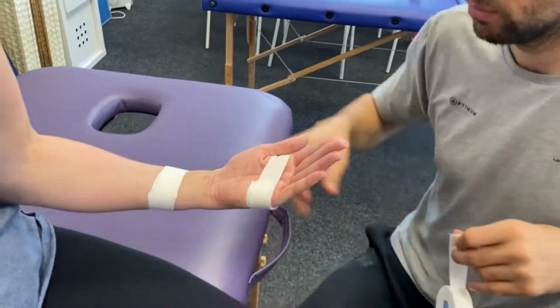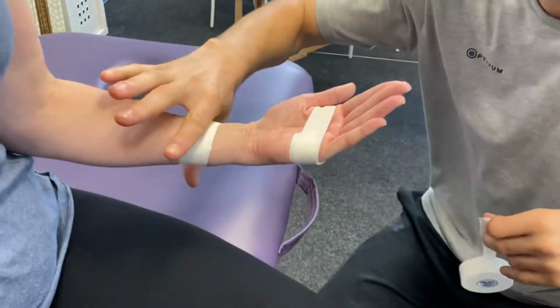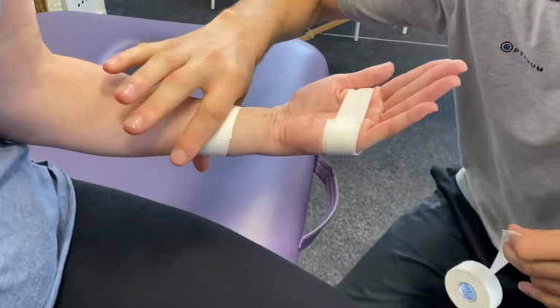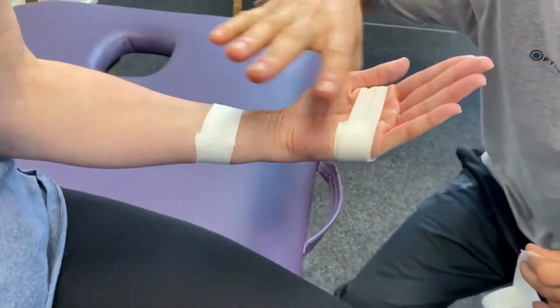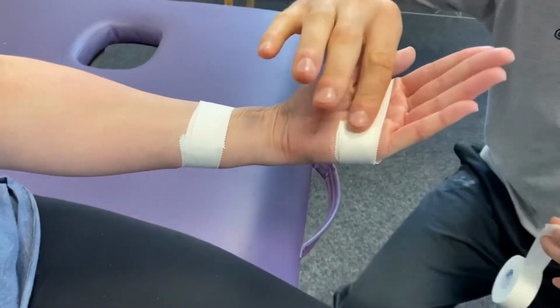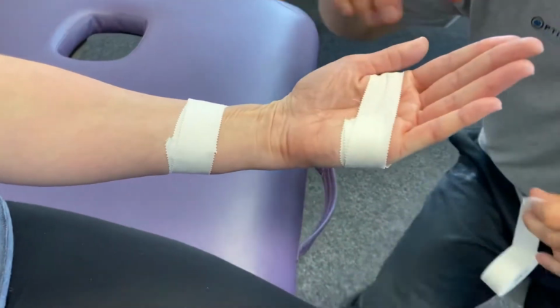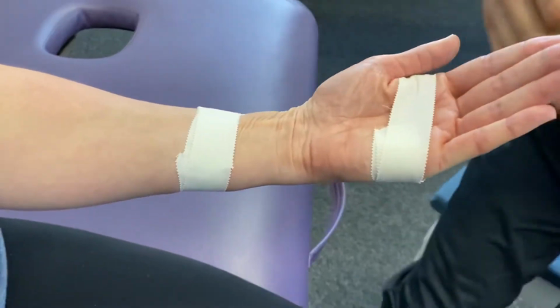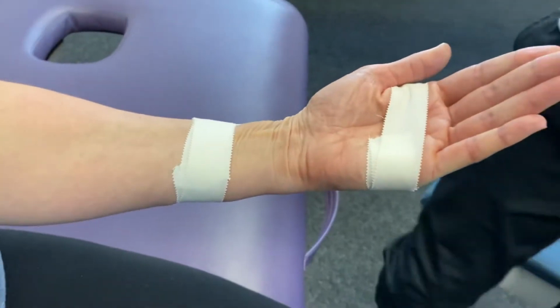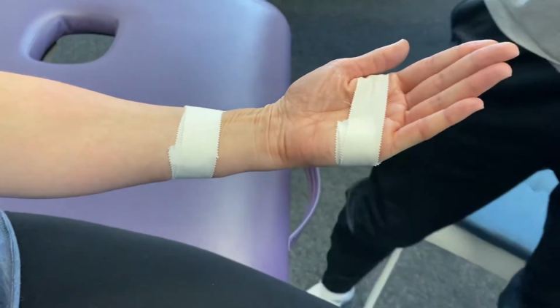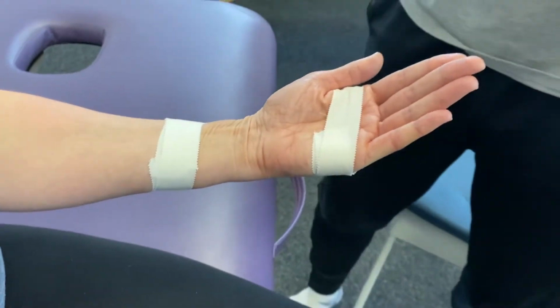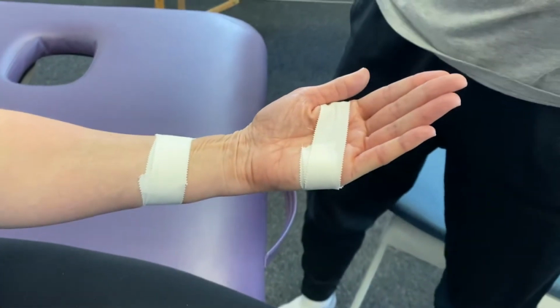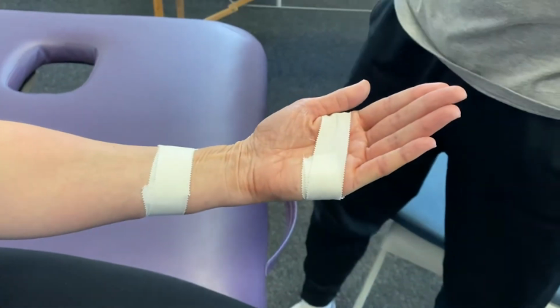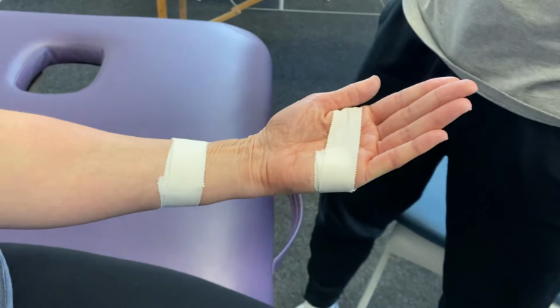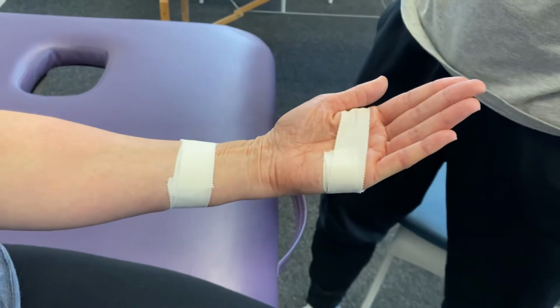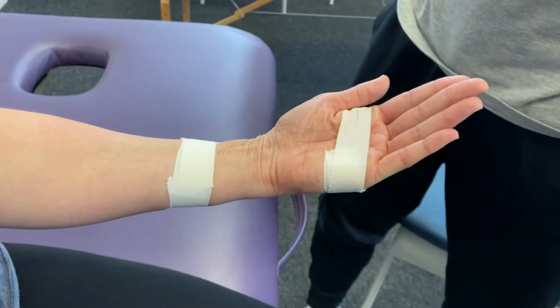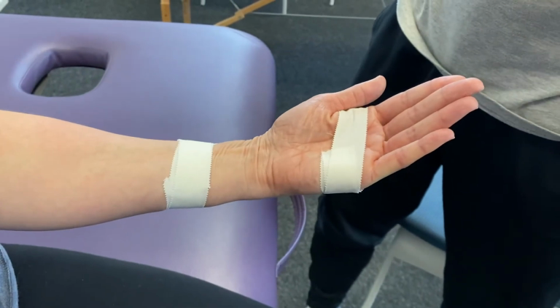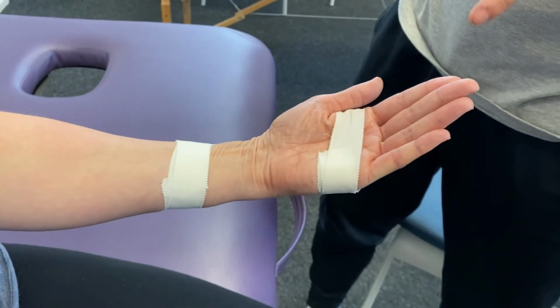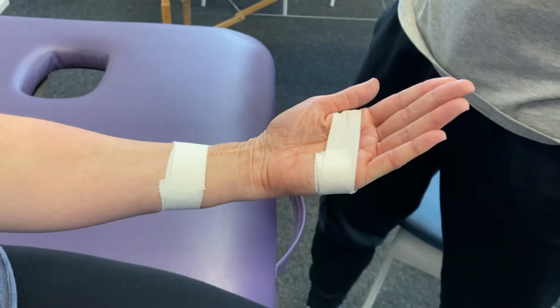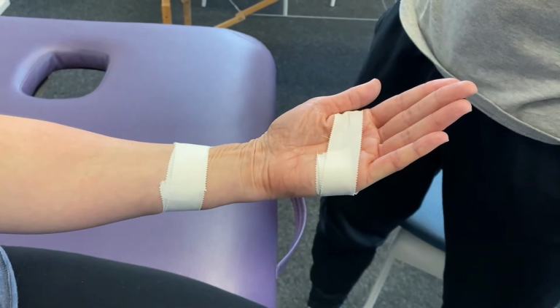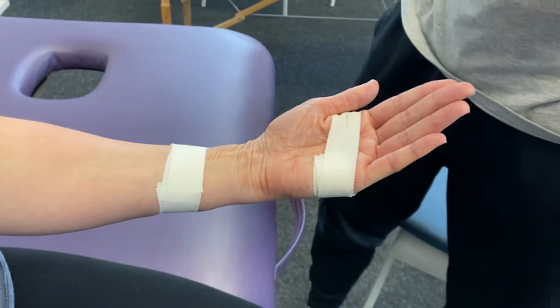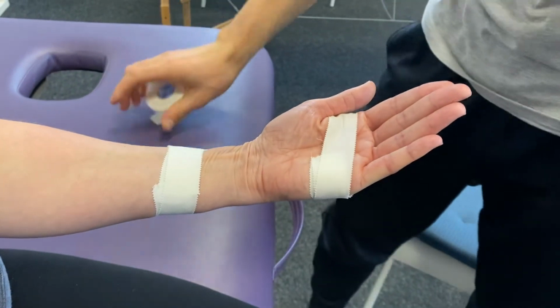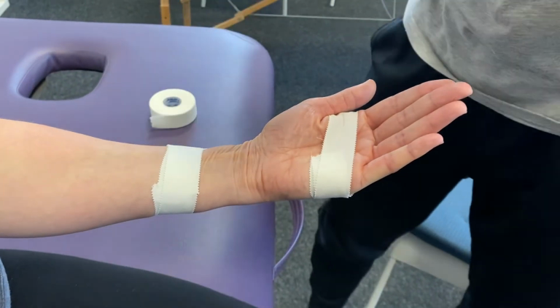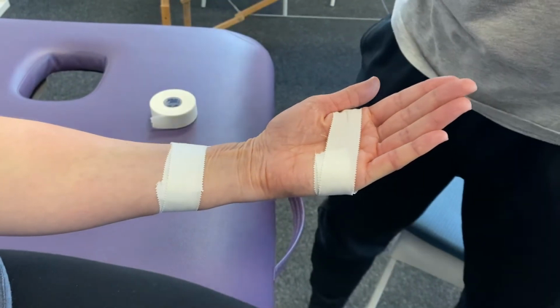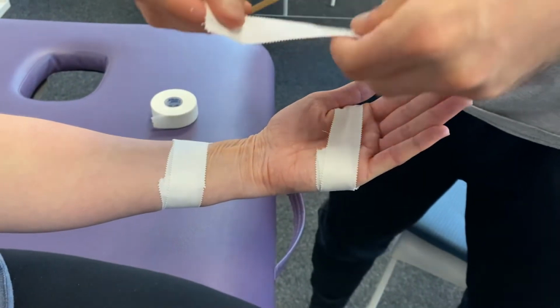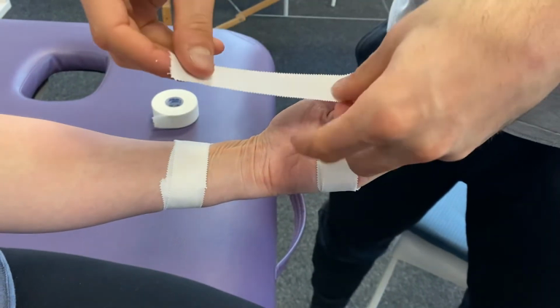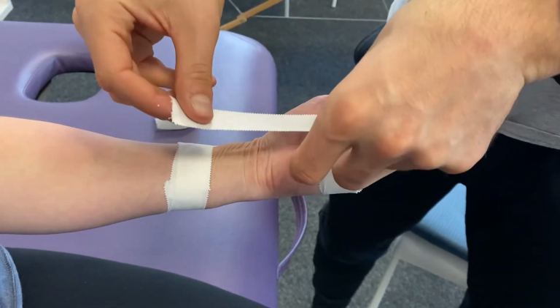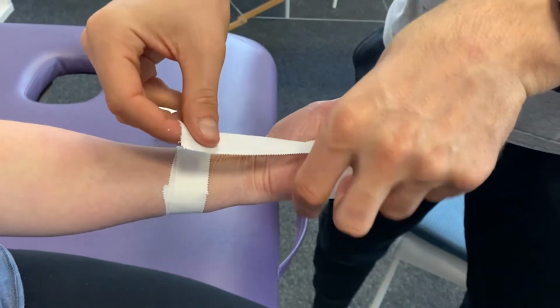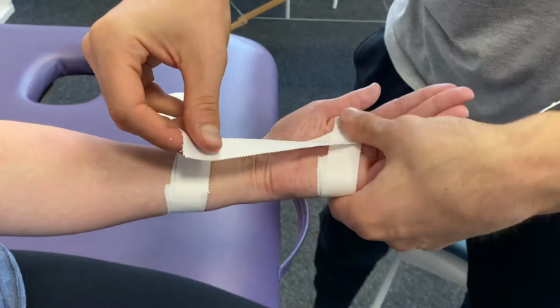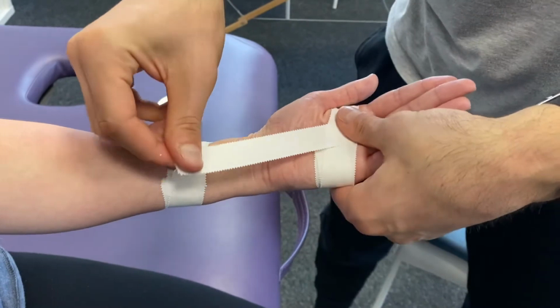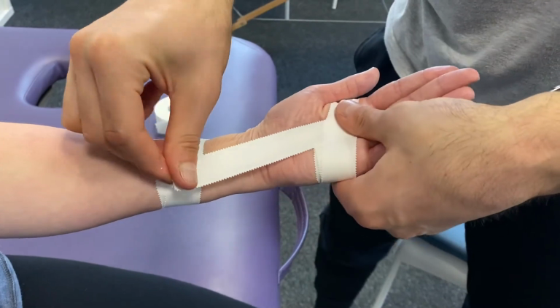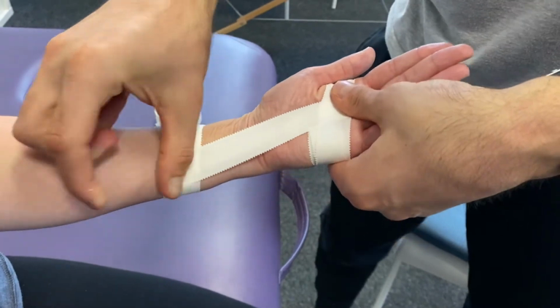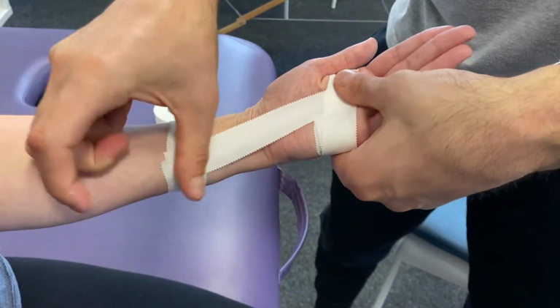We've already anchored here and we've already anchored here, and then we're going to go from fingers to forearm. We'll start off in the diagonal.